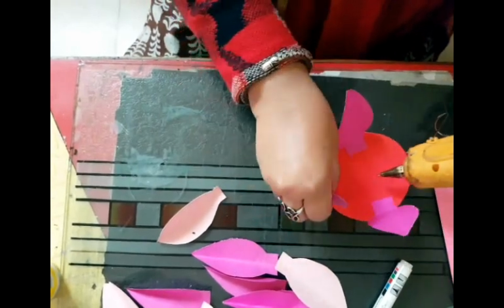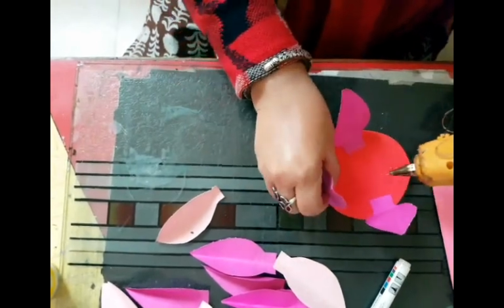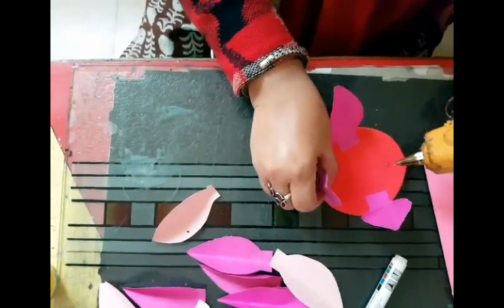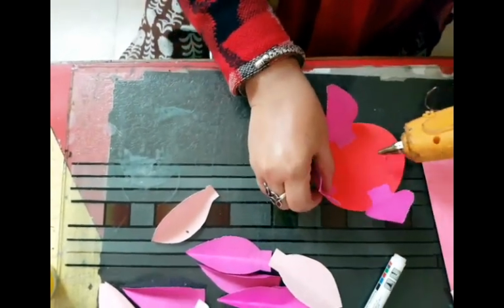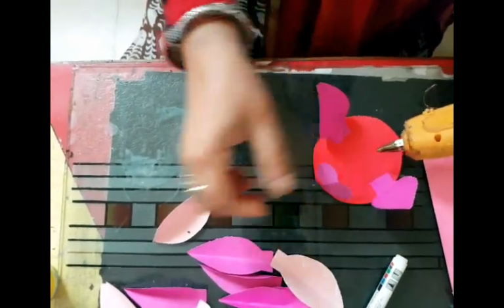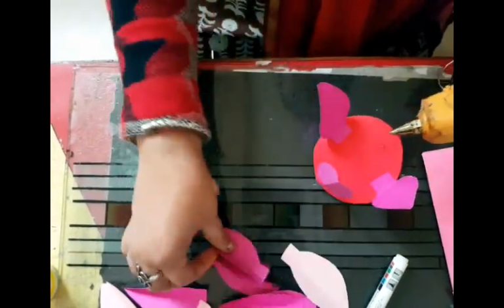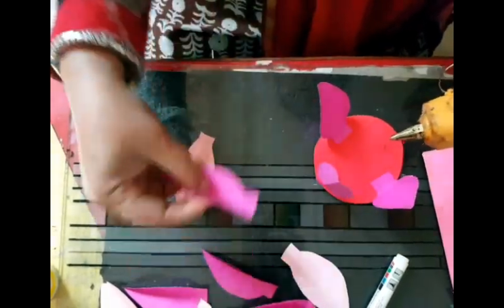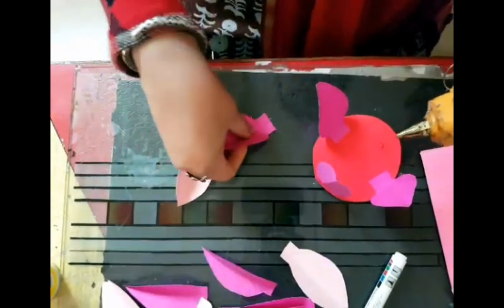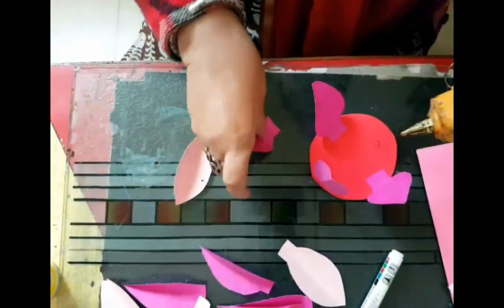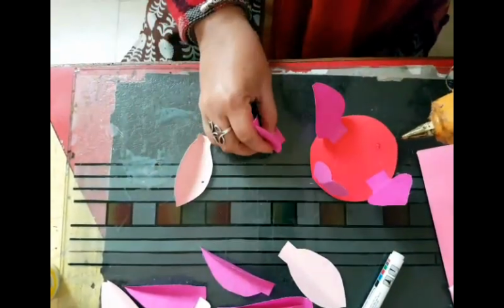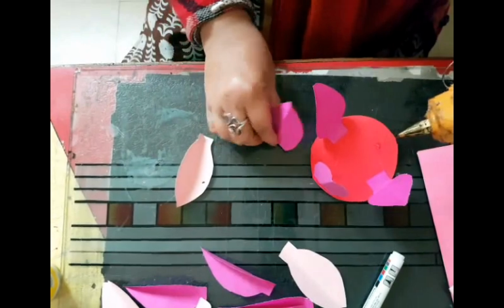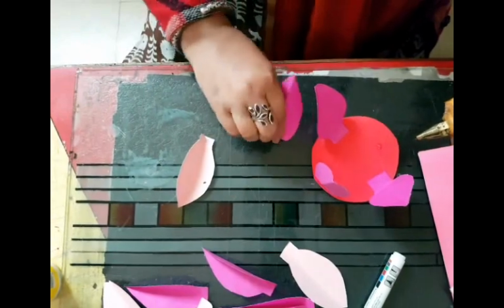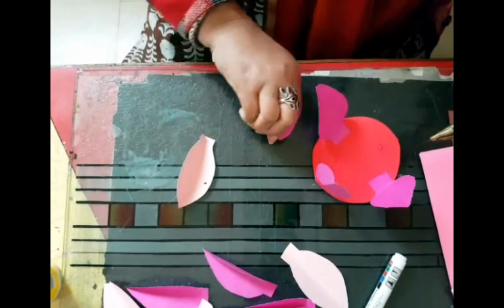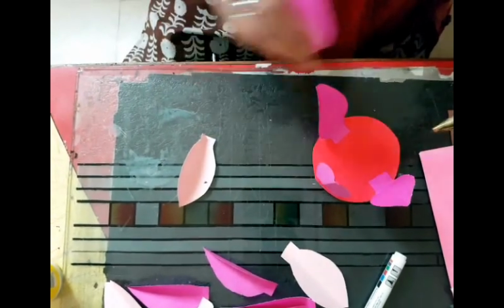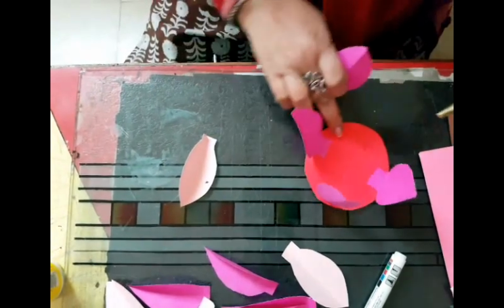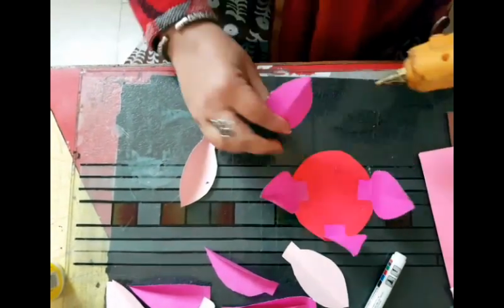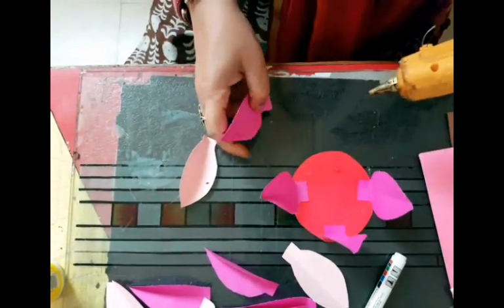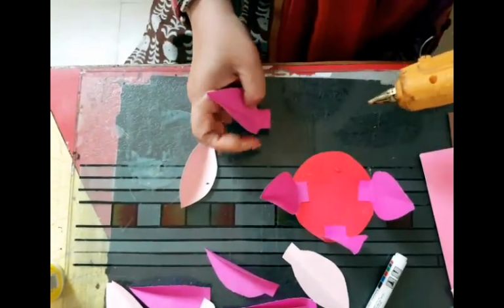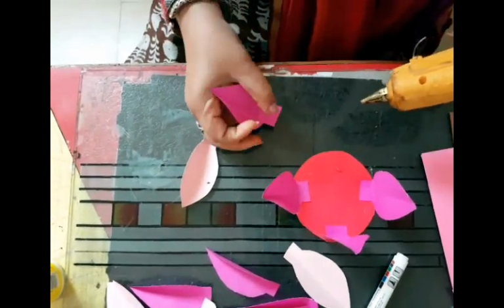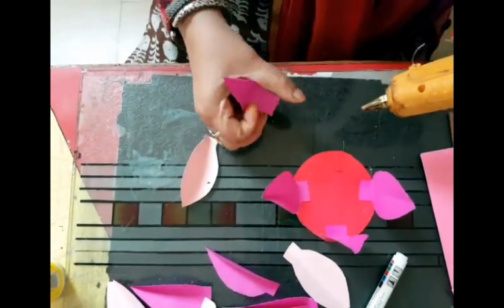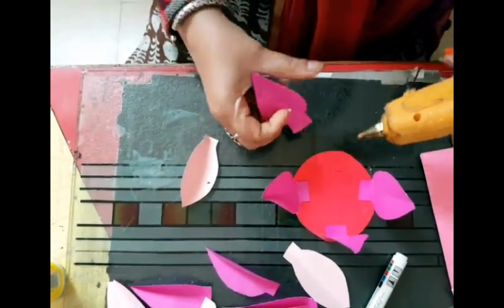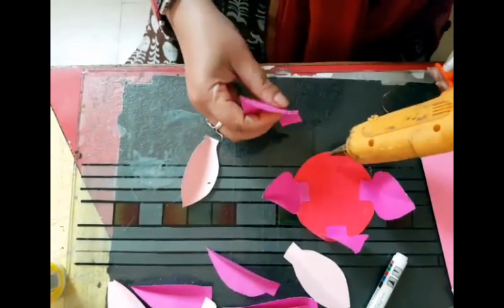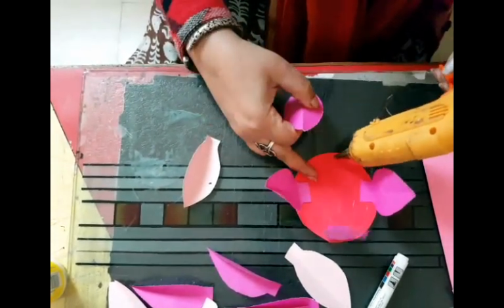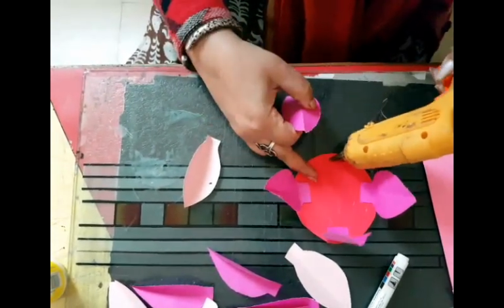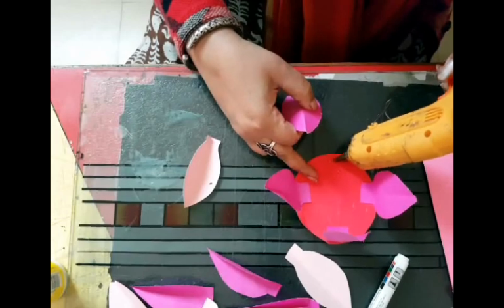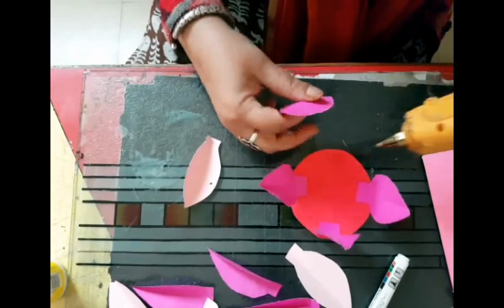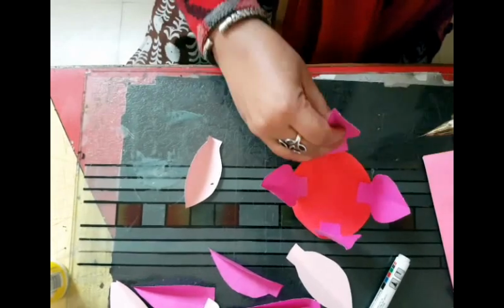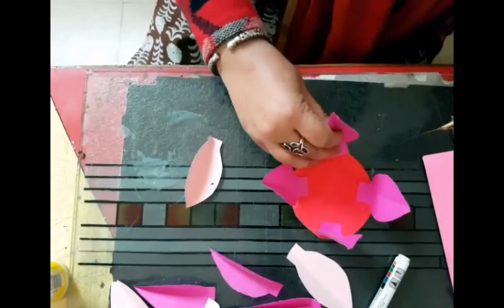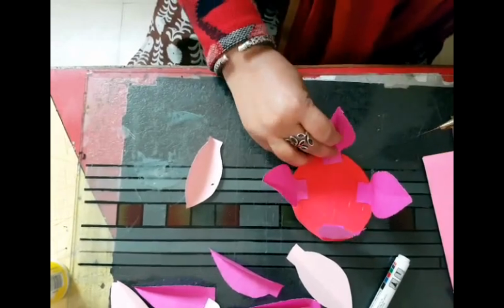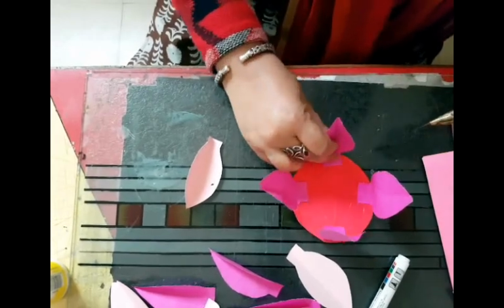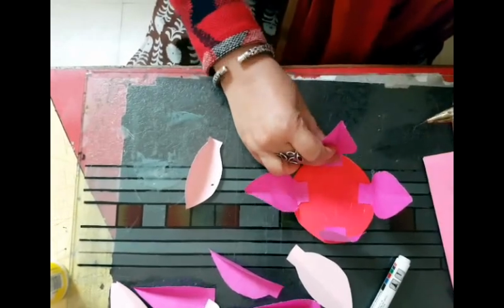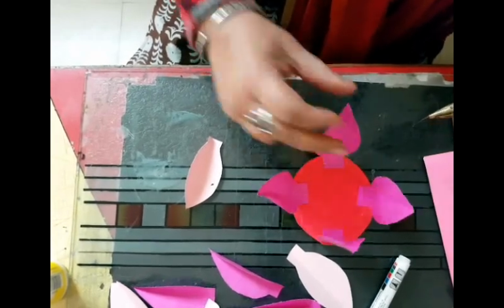That's easy for the kids to understand. This way they will at least retain the exact shape of the lotus — using the clock marking: 12, 3, 6 and 9.